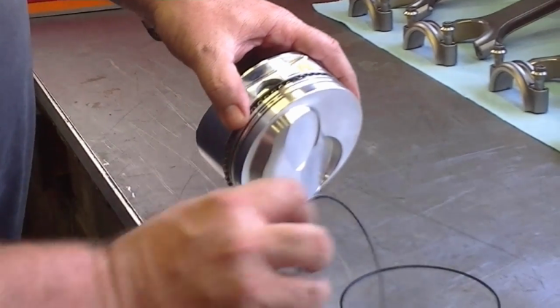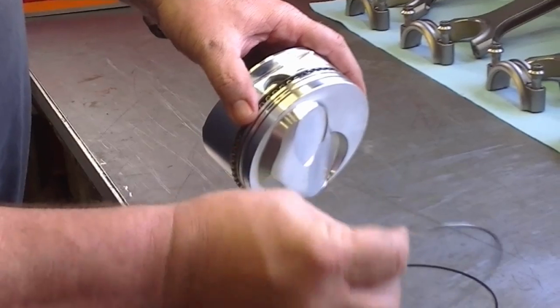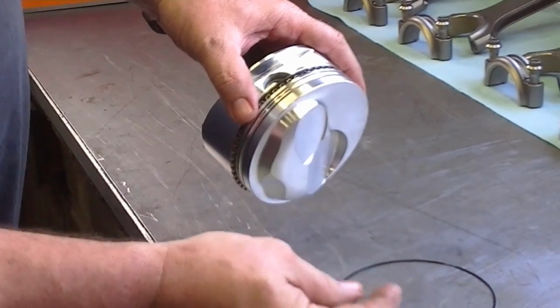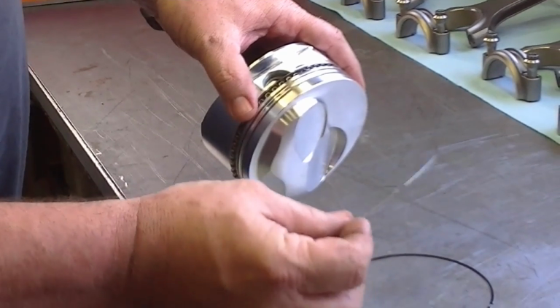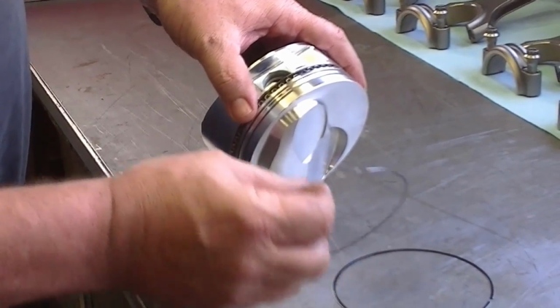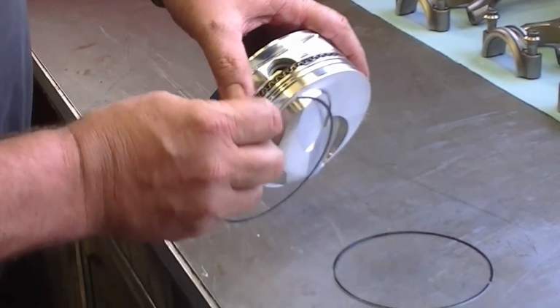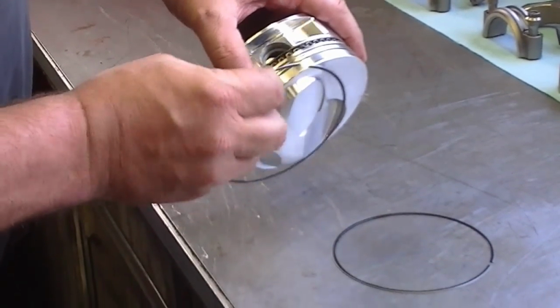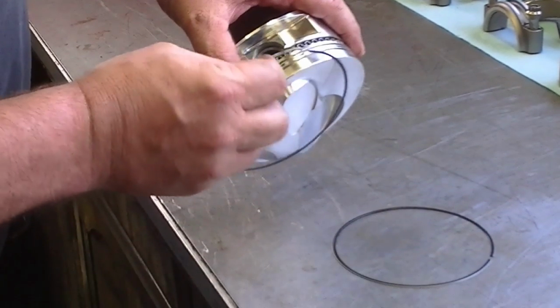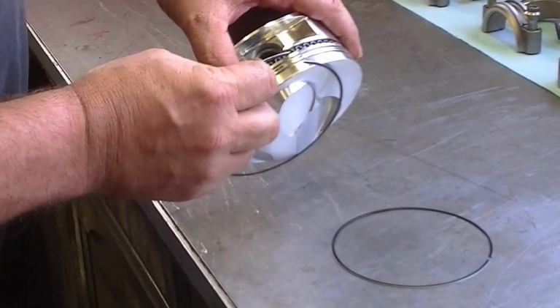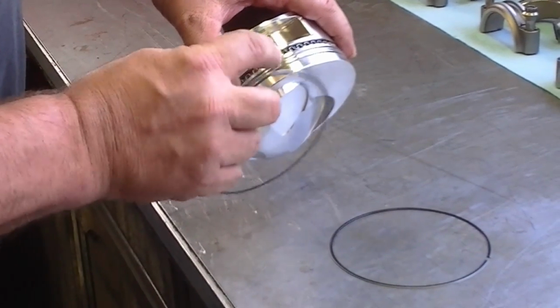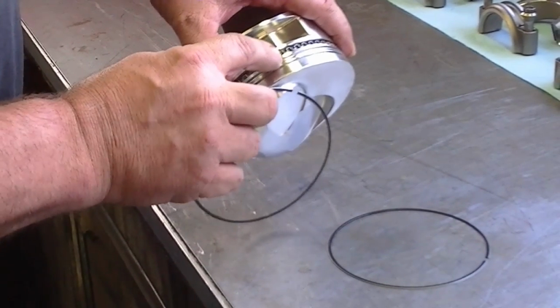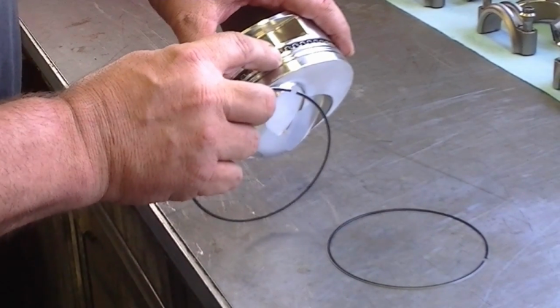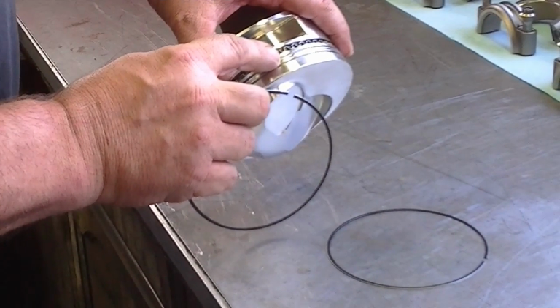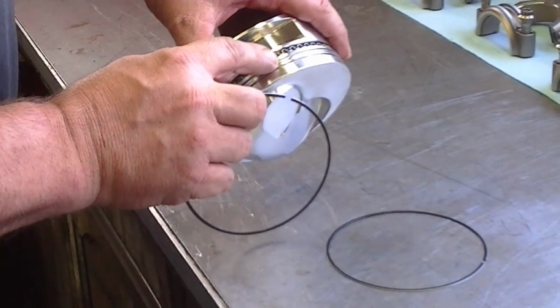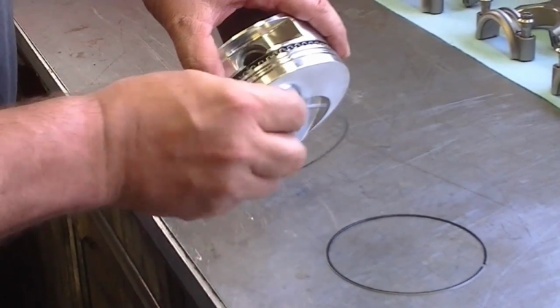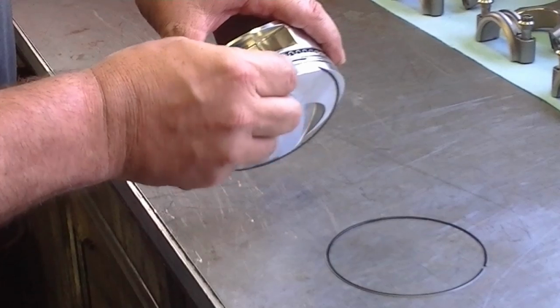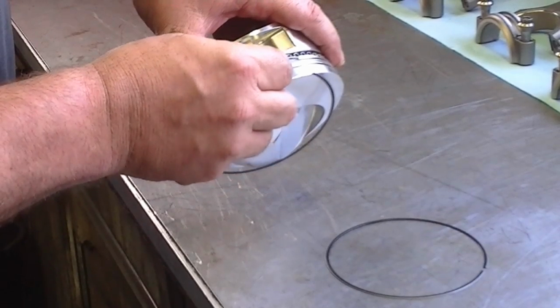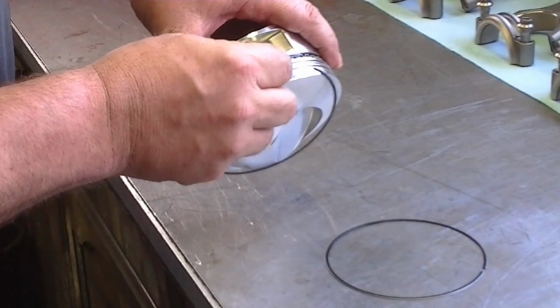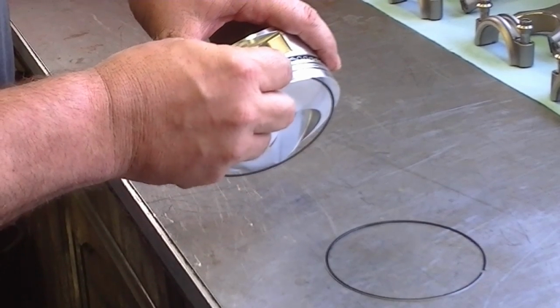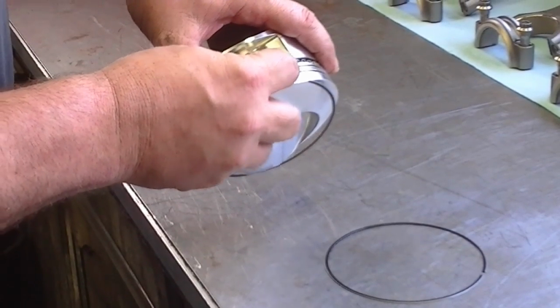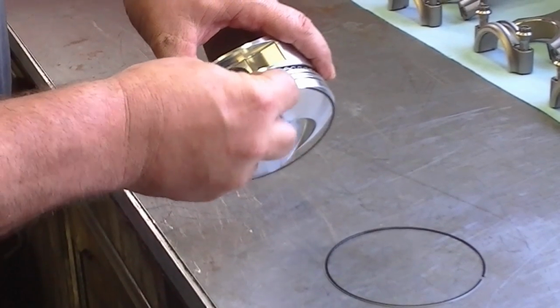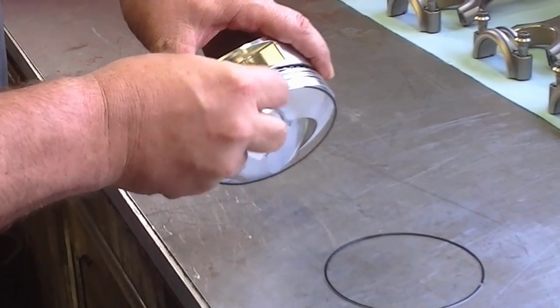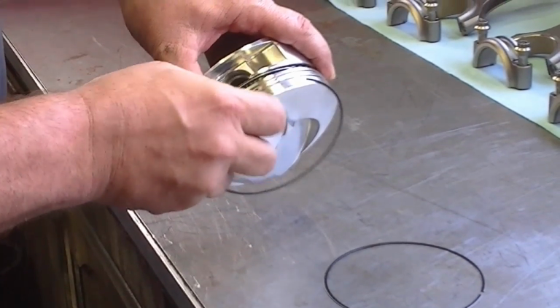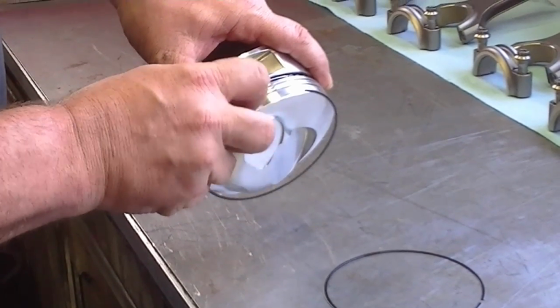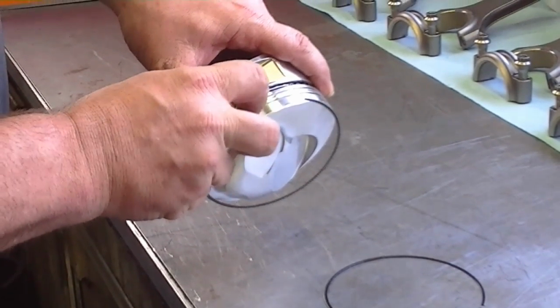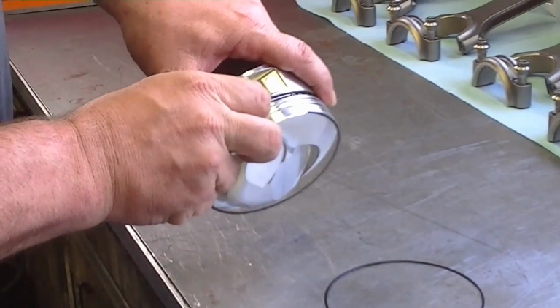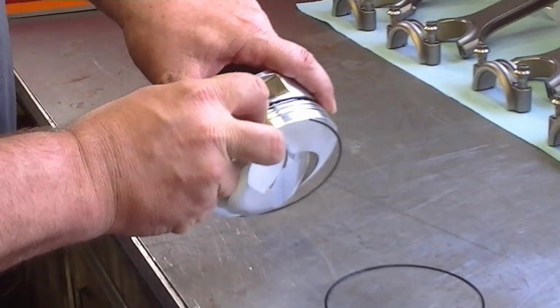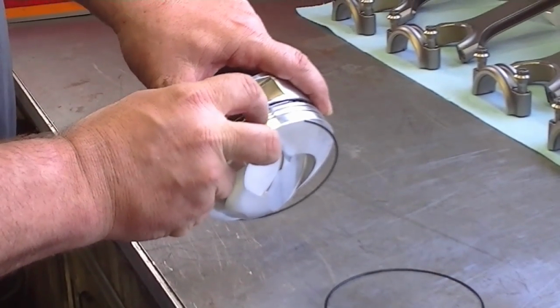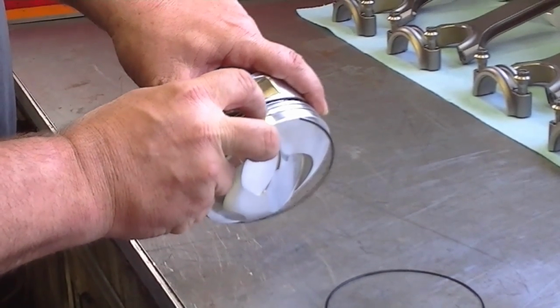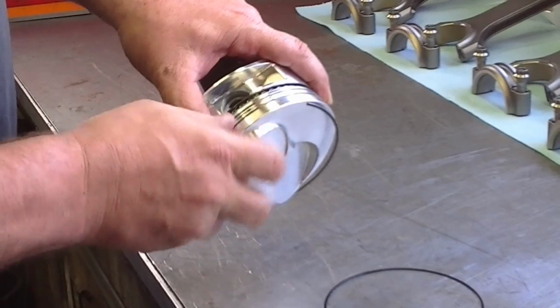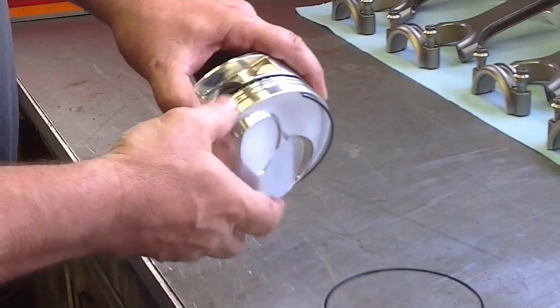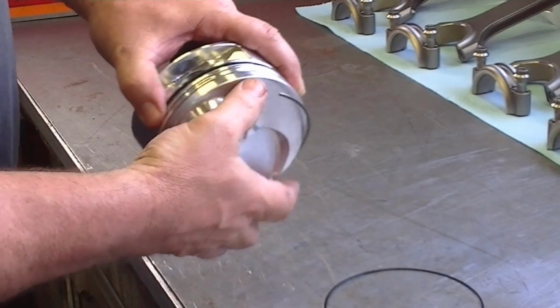Next I'm going to put the oil rail on. I'm going to offset the gap — there's the gap for the expander. I'm going to offset the top rail and install it on the top side of the oil control ring.